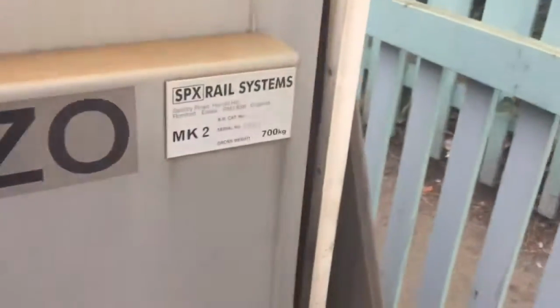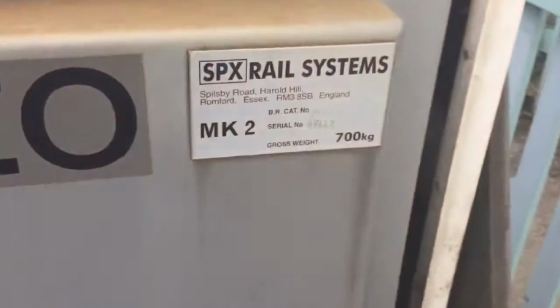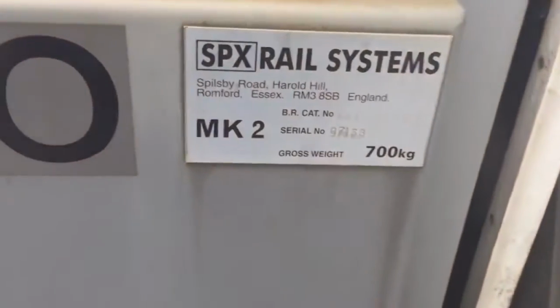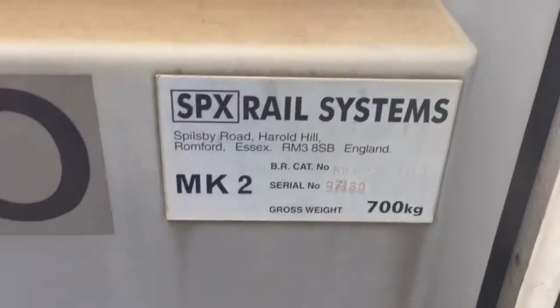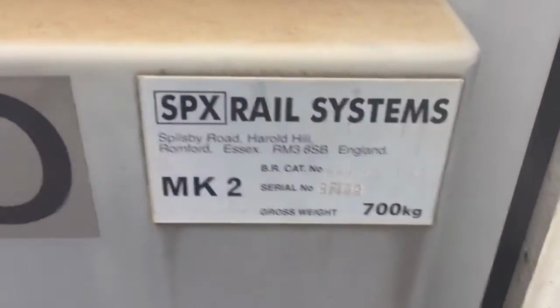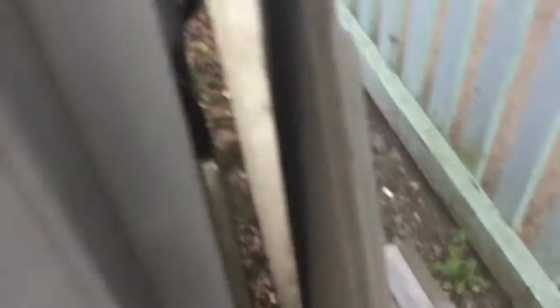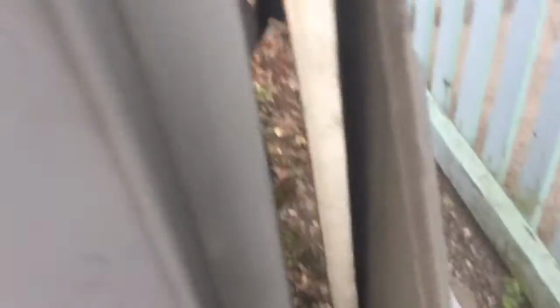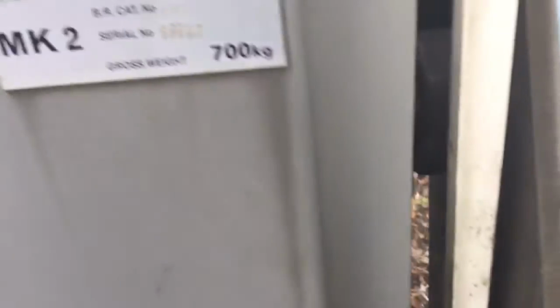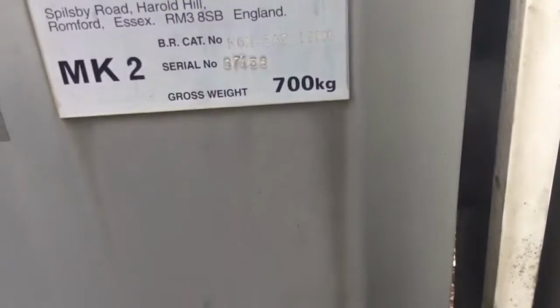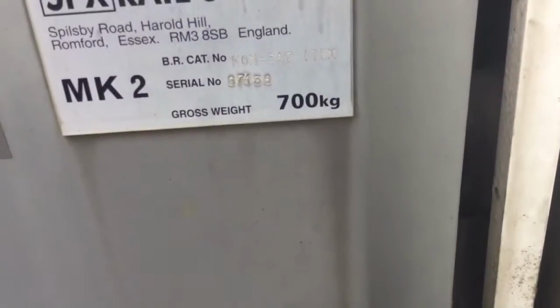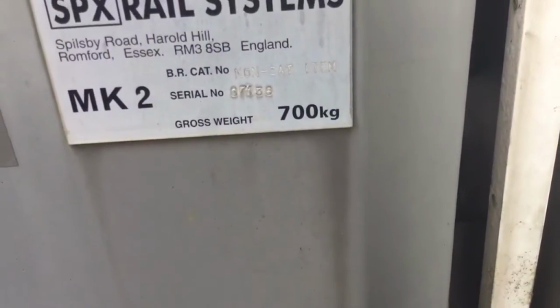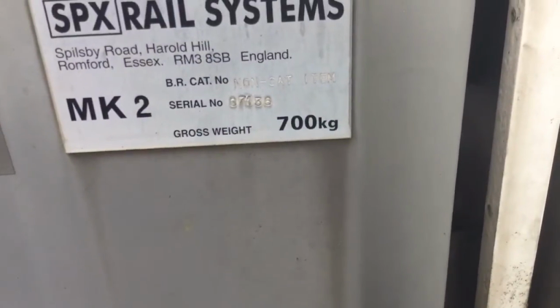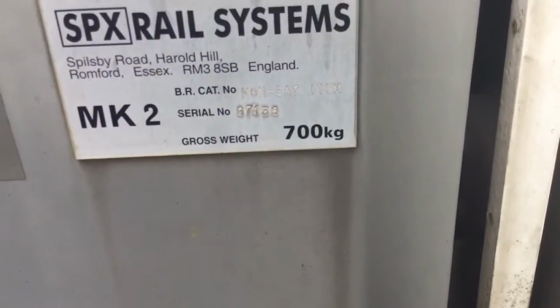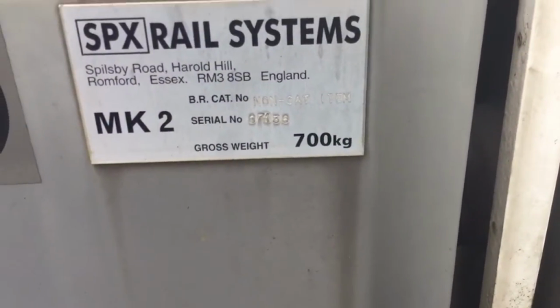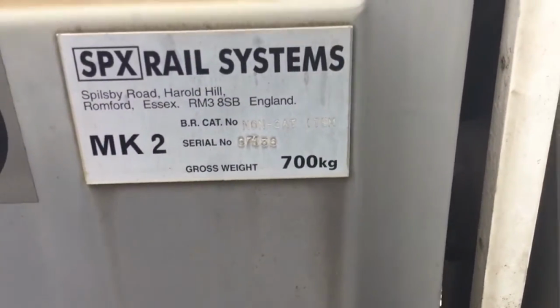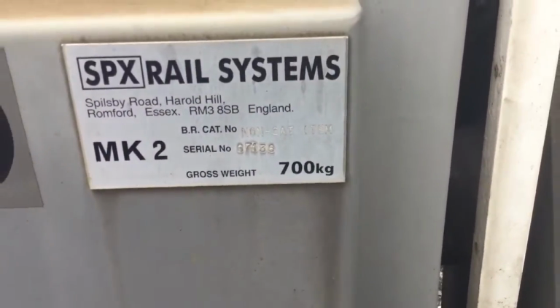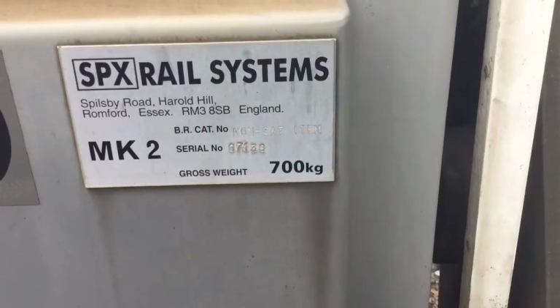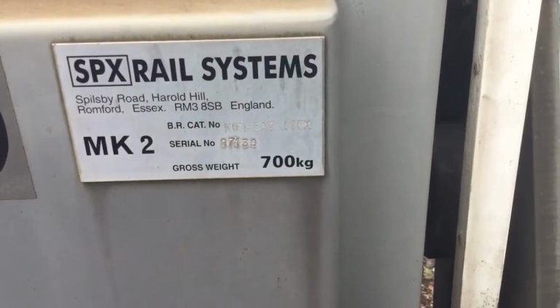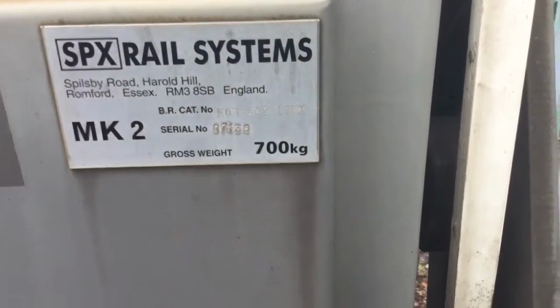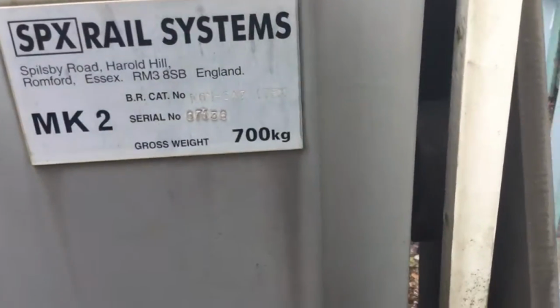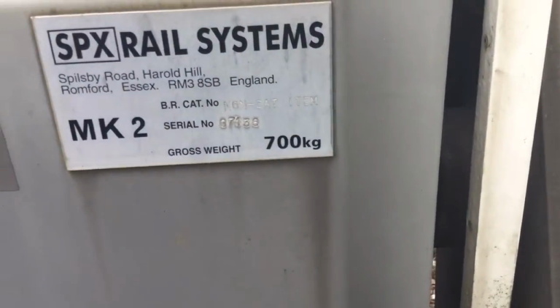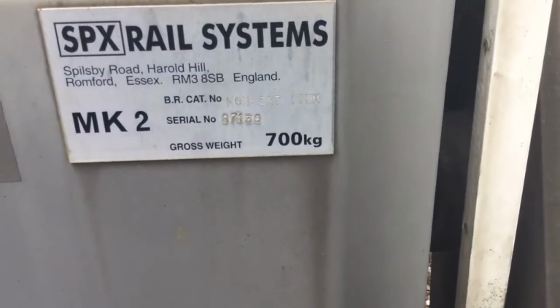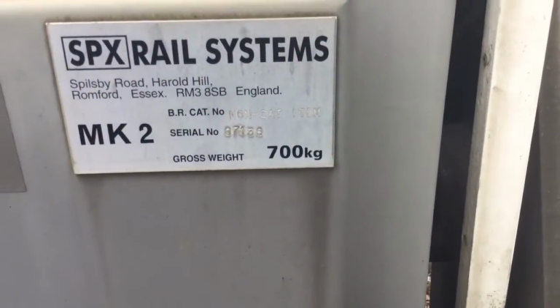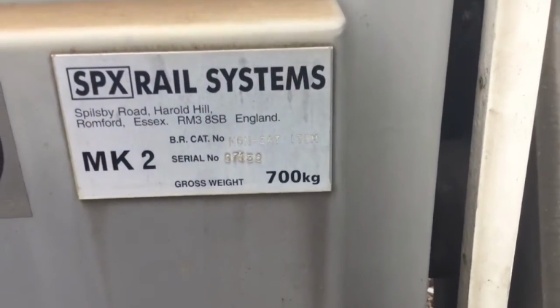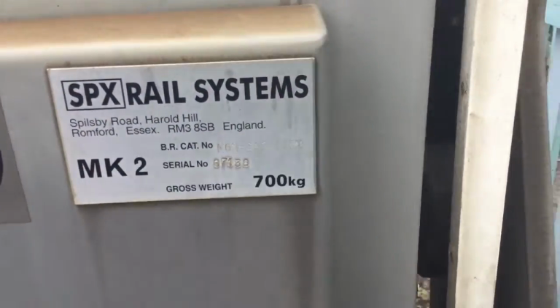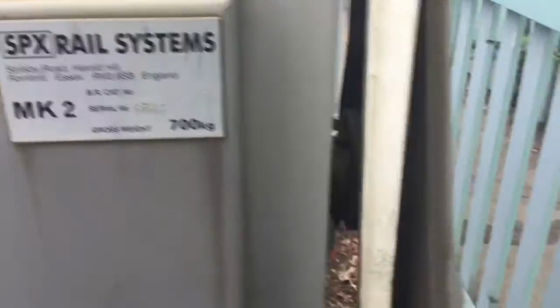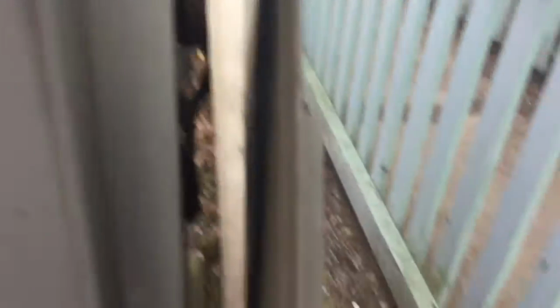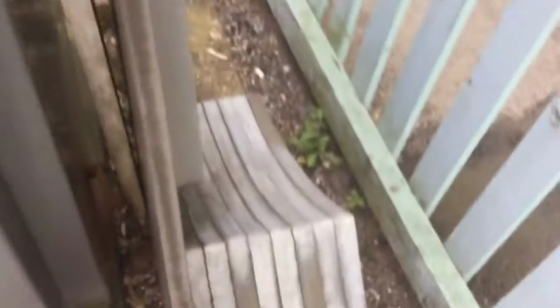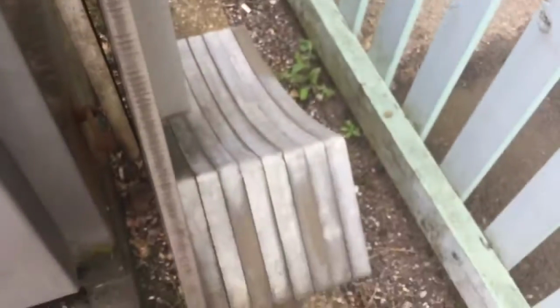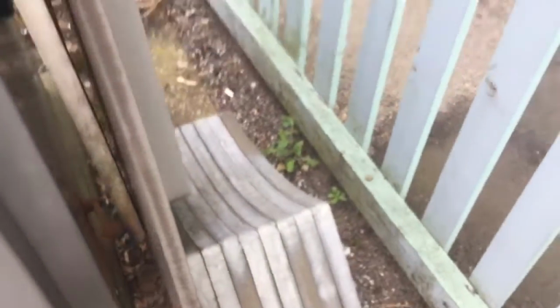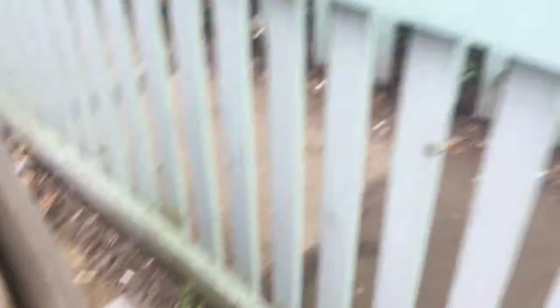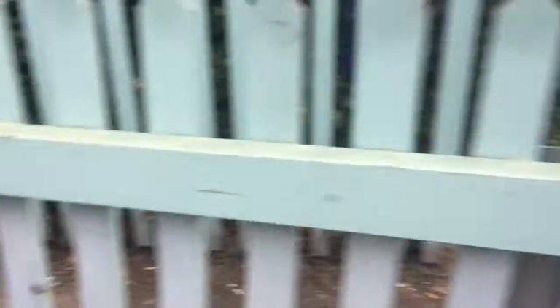SBX SRM Romford barrier is made on the 13th of June 2007. 1, 2, 3, 4, 5, 6, 7 and a half weights.